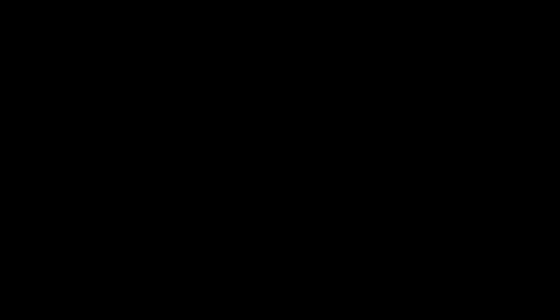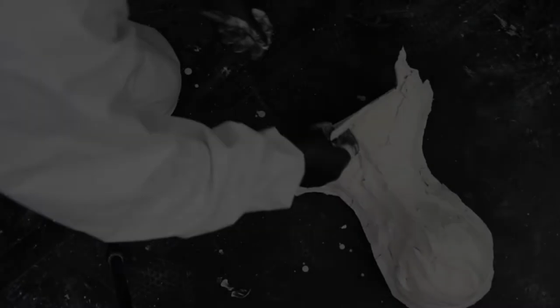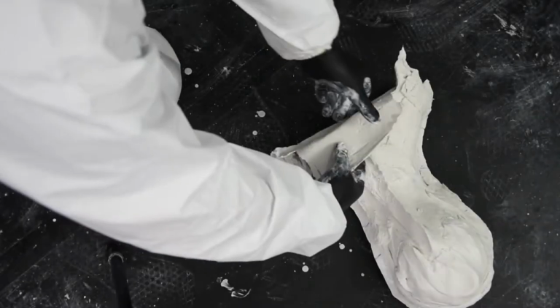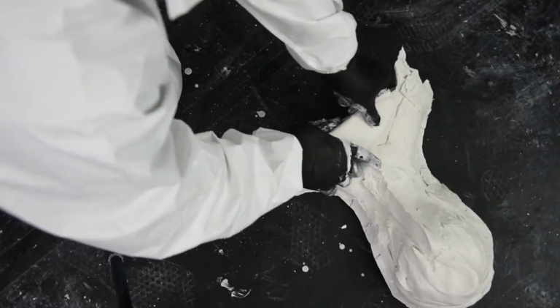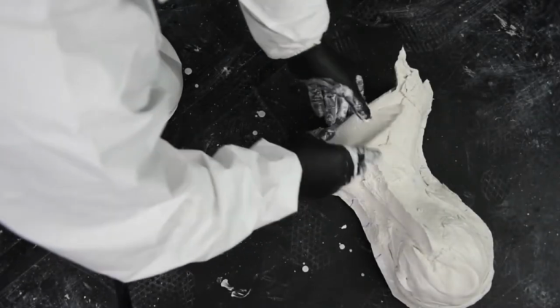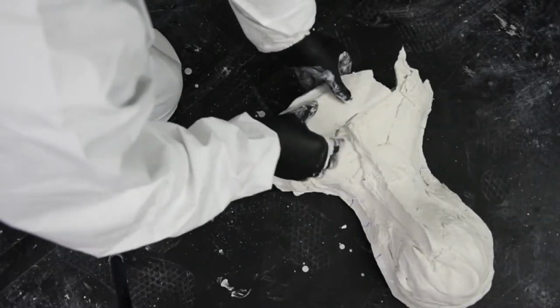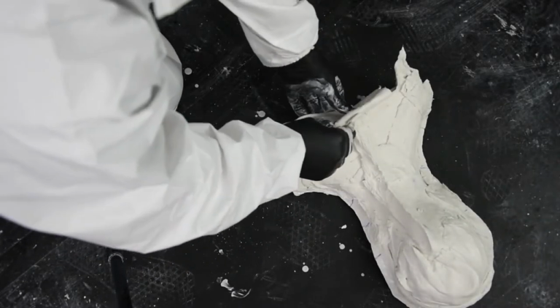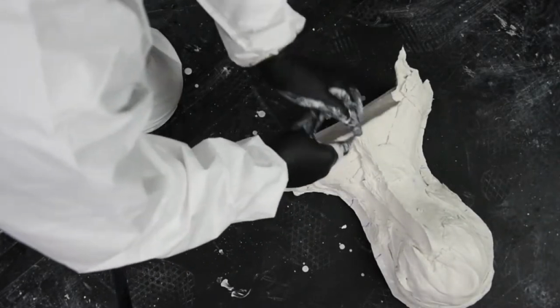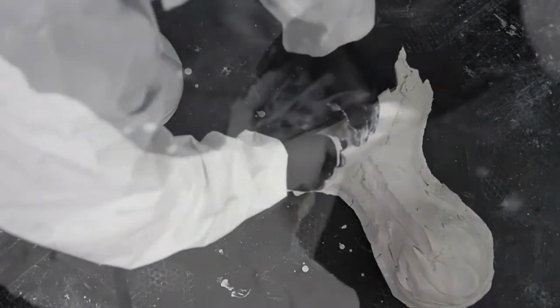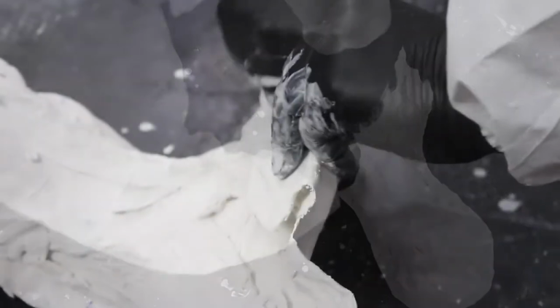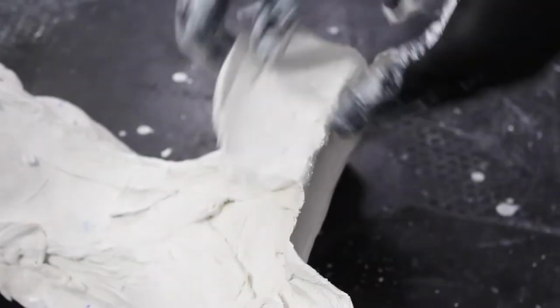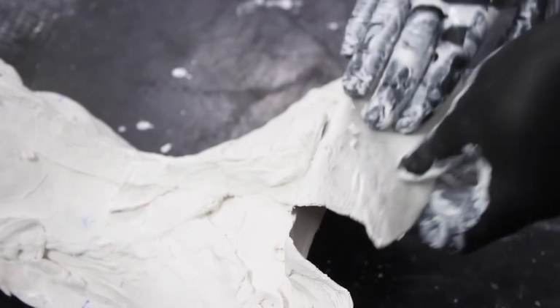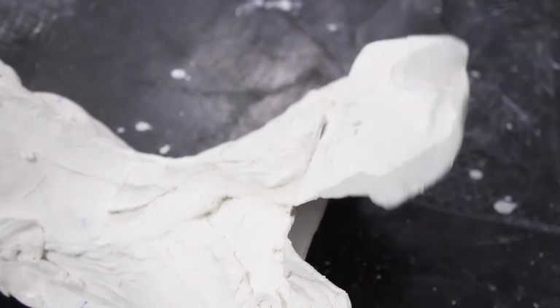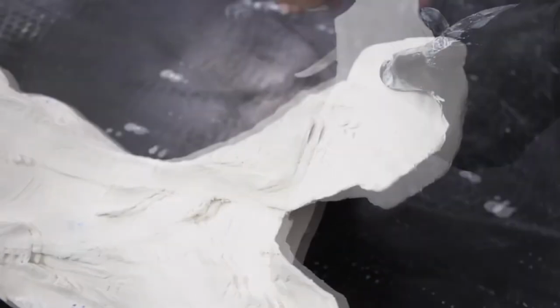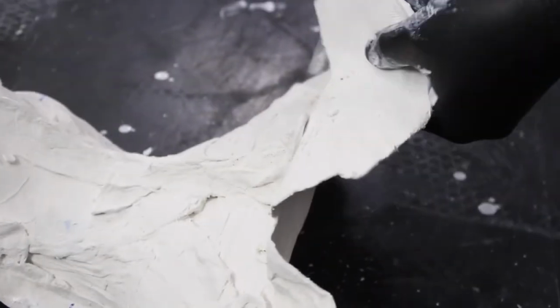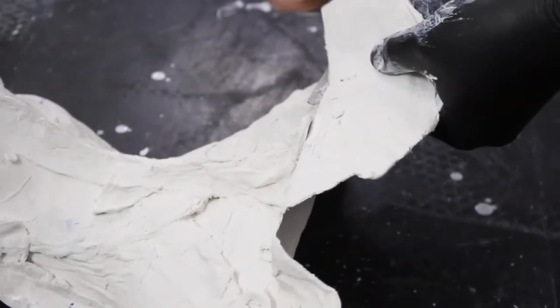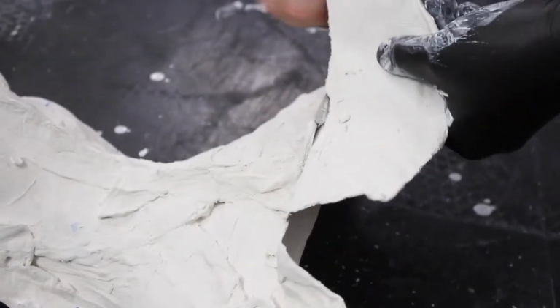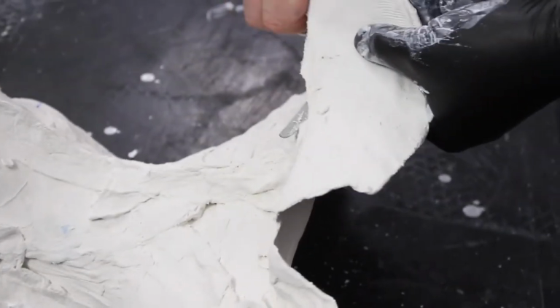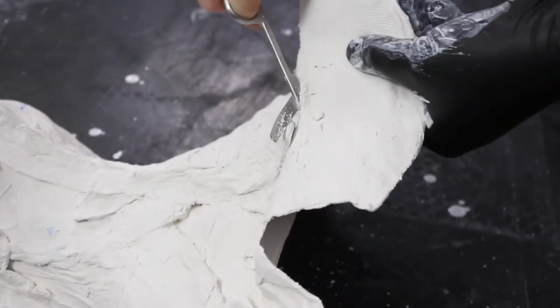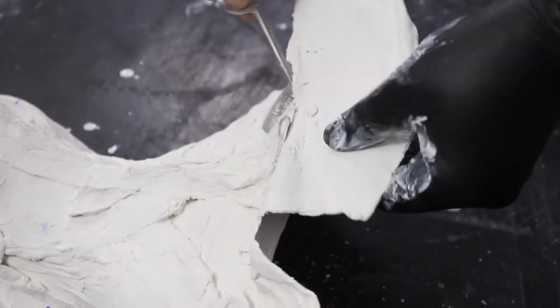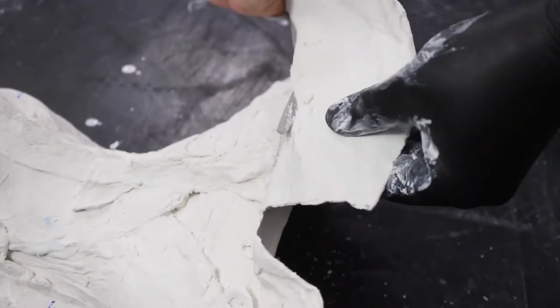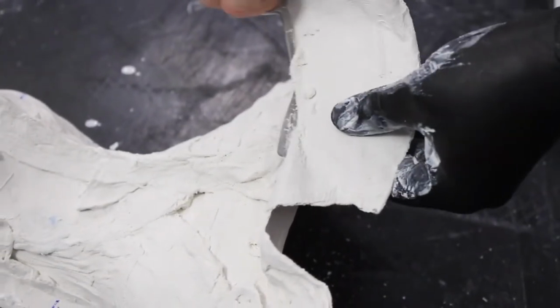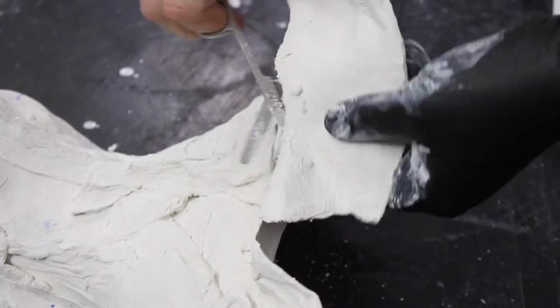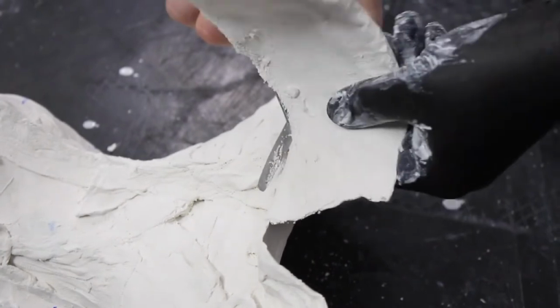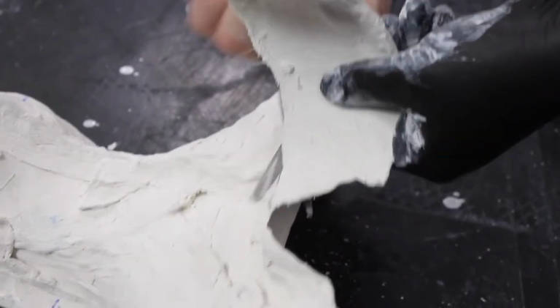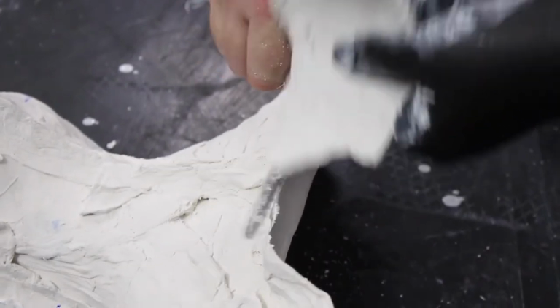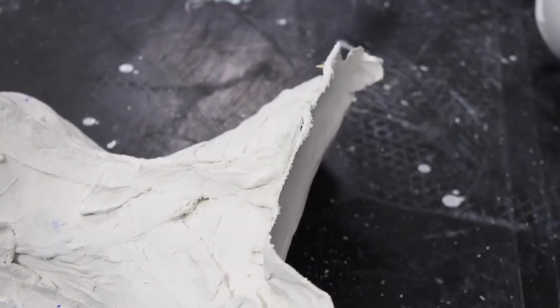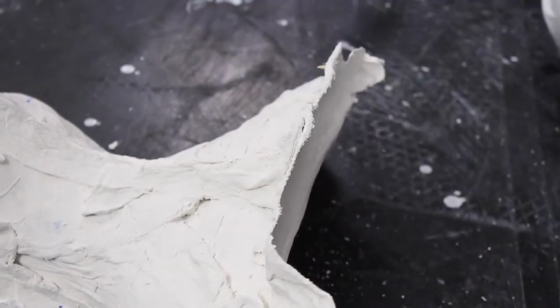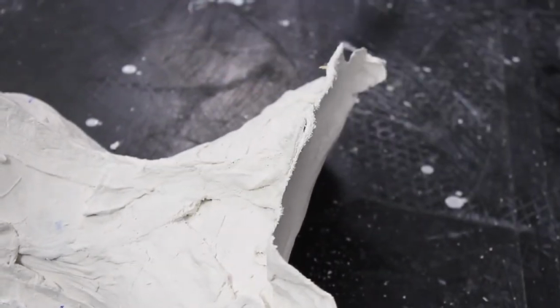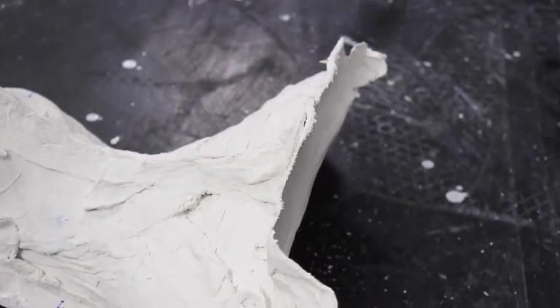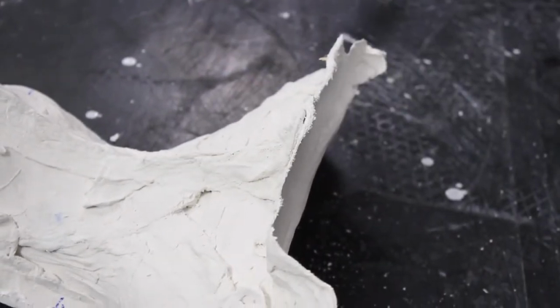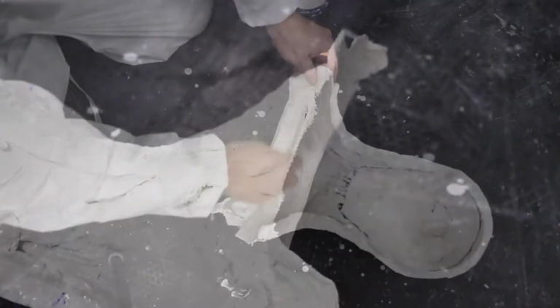This plaster bandage flap — this is from where we went onto the headrest to support the cast — so we're just going to cut that away. We don't need that anymore. At all times, just be careful you don't get any plaster or any material onto the two surfaces where the cast joins together.